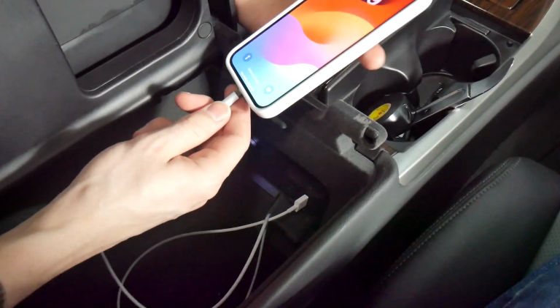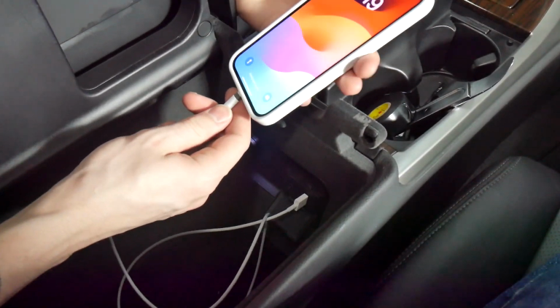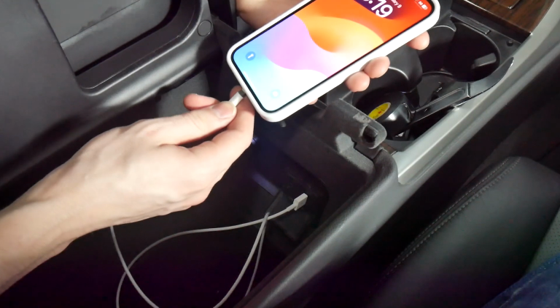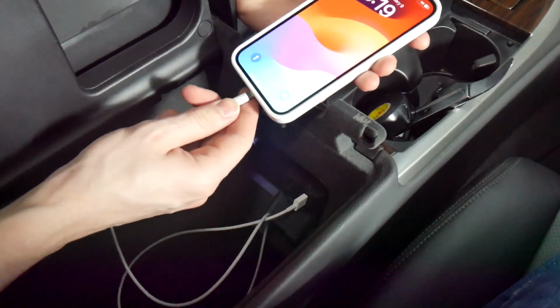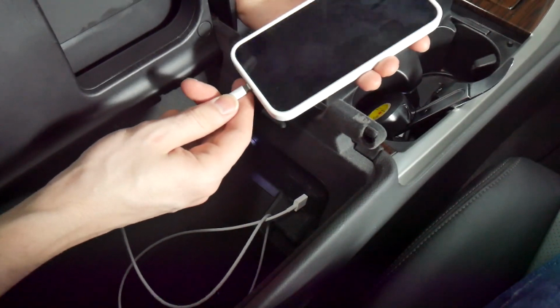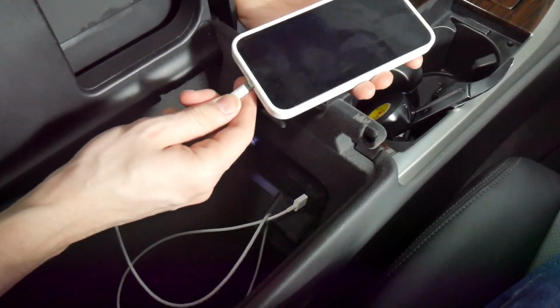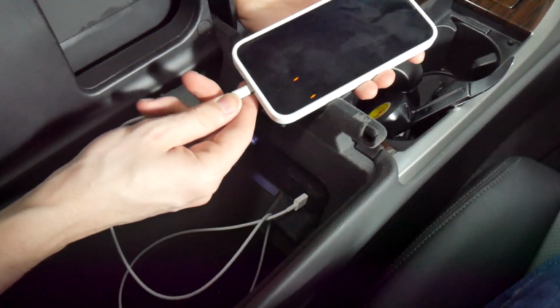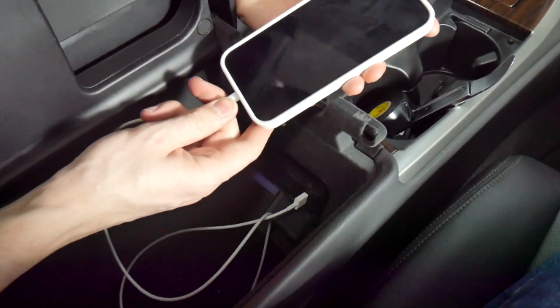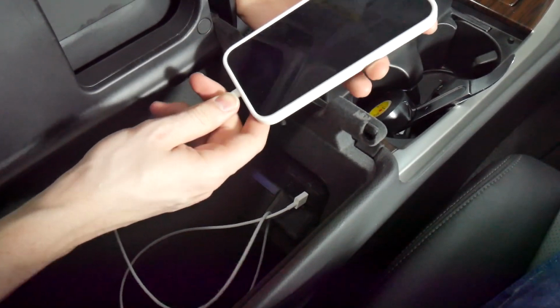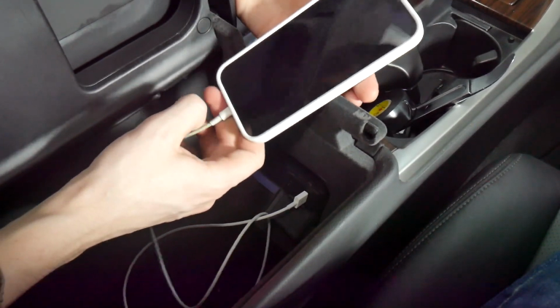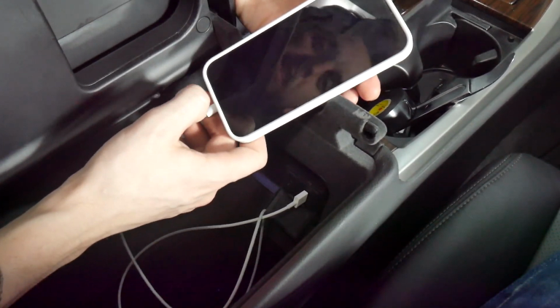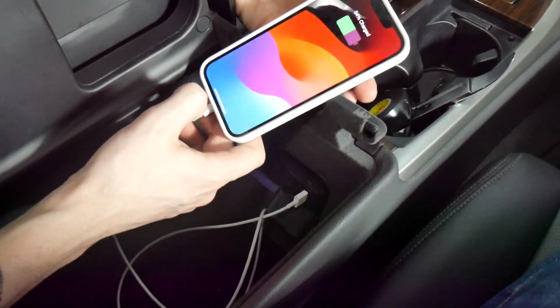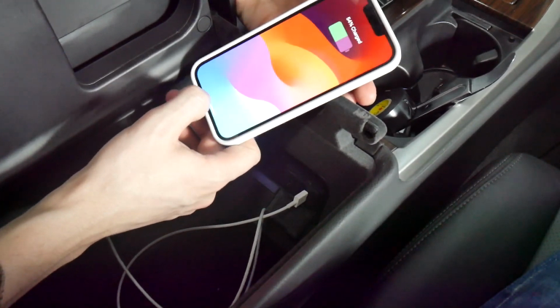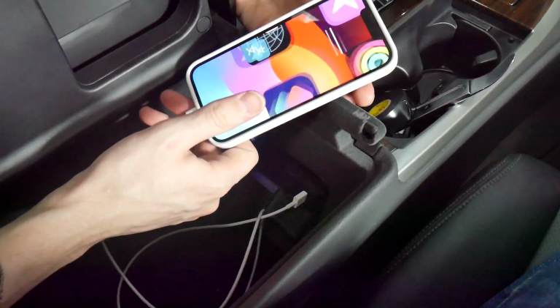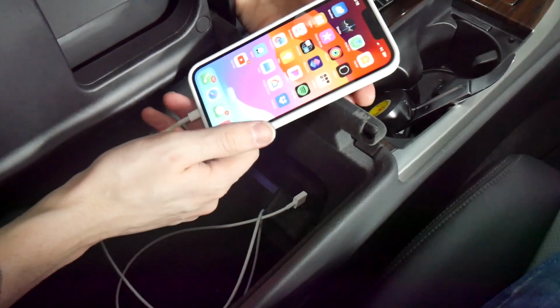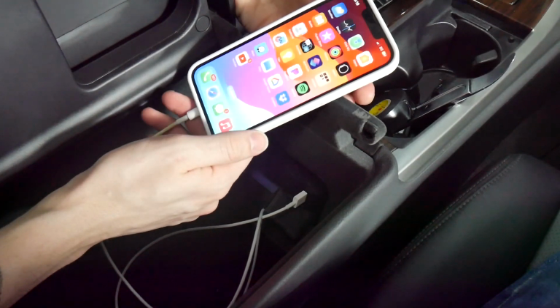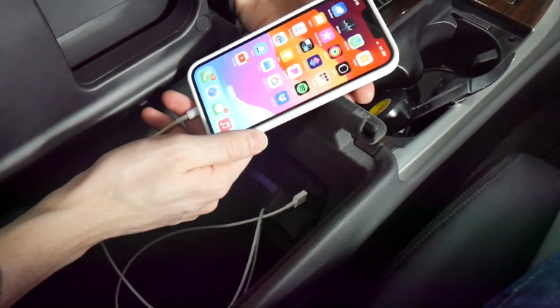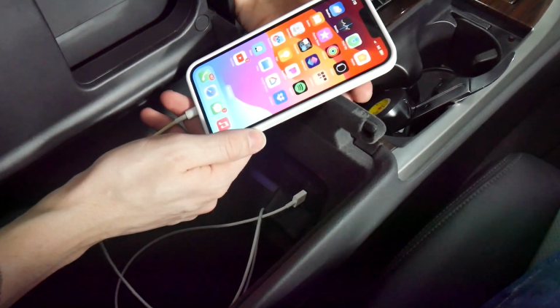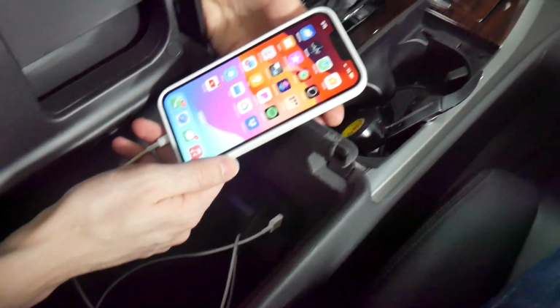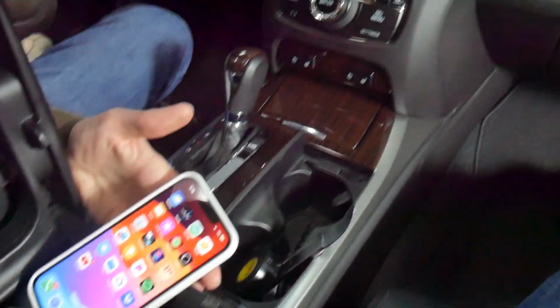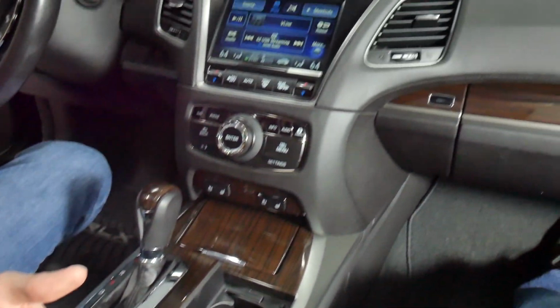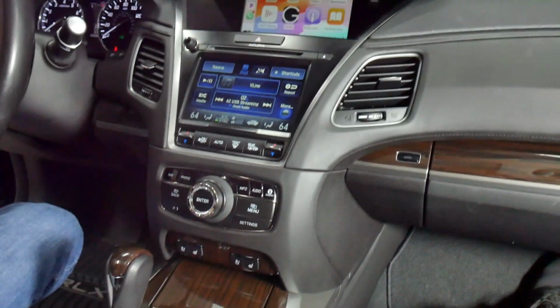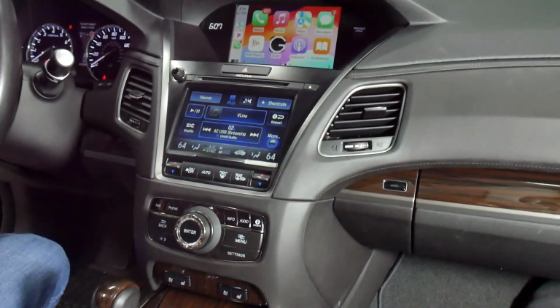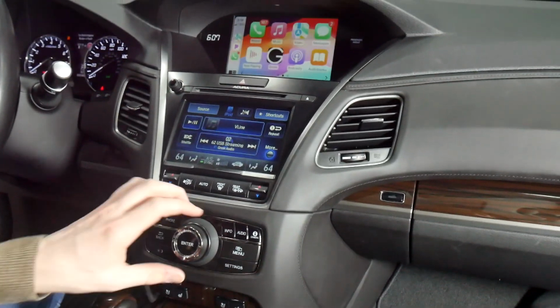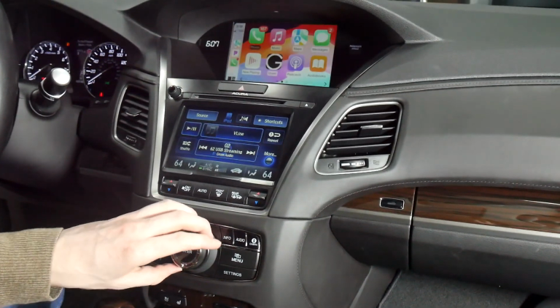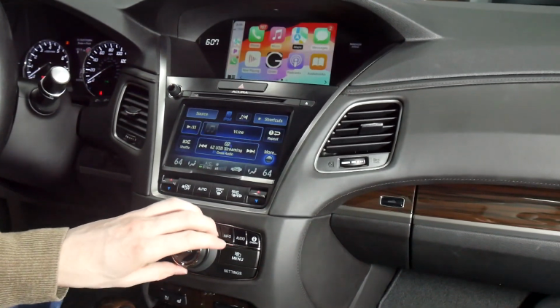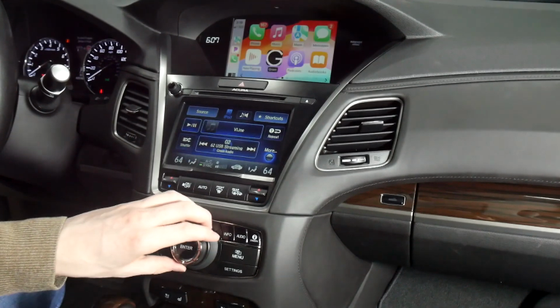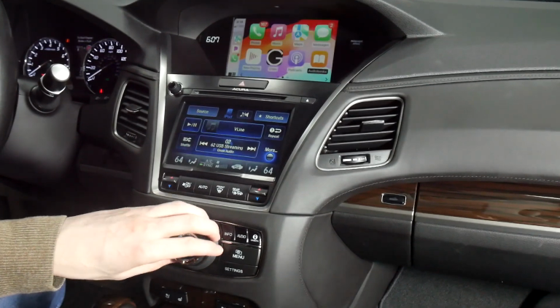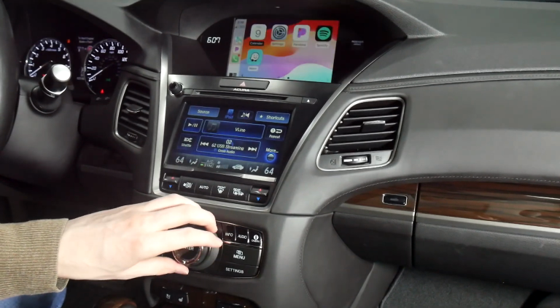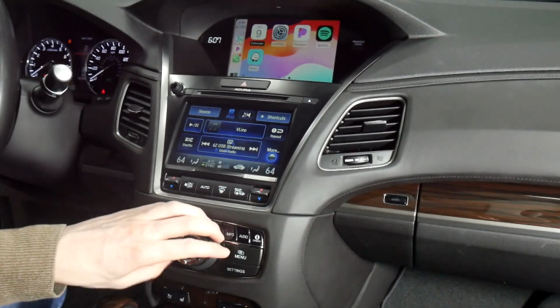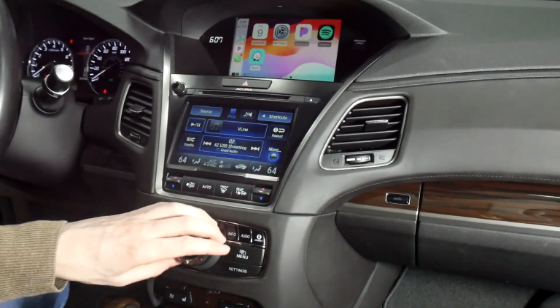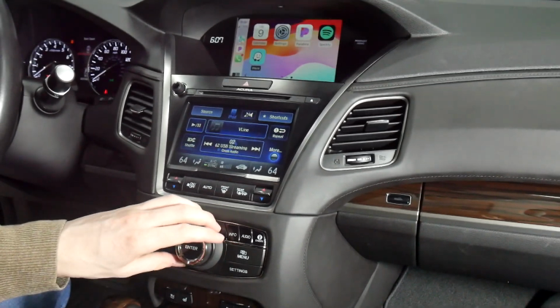We've retained the factory USB in this vehicle, and we're going to show you that it does work for CarPlay. As you can see, CarPlay is running through the factory USB.